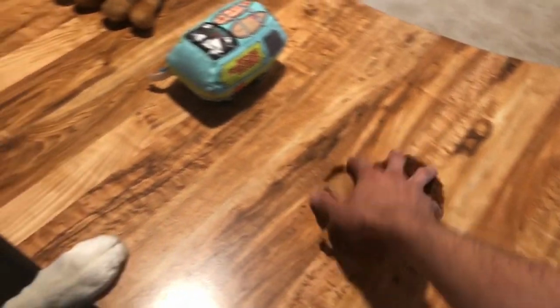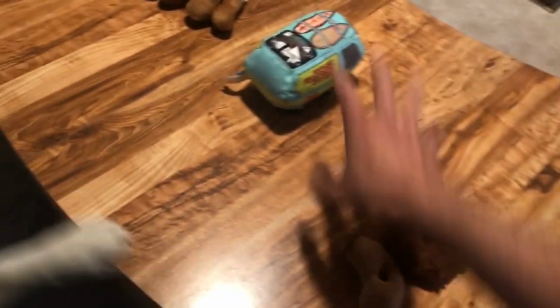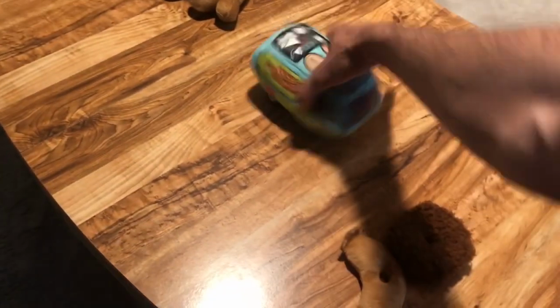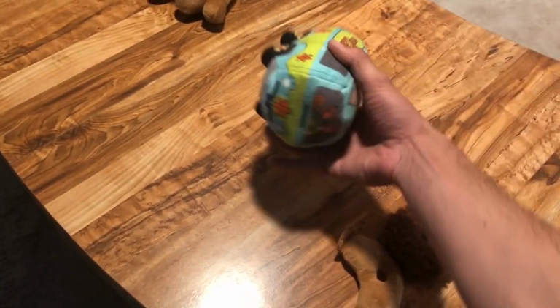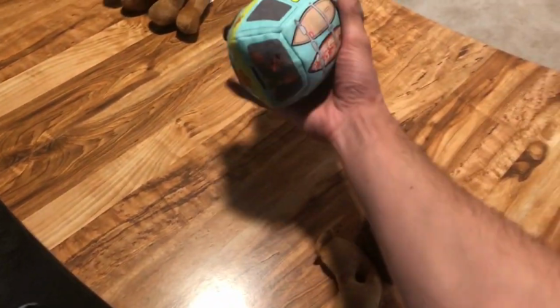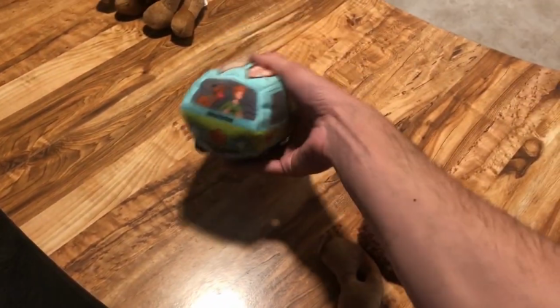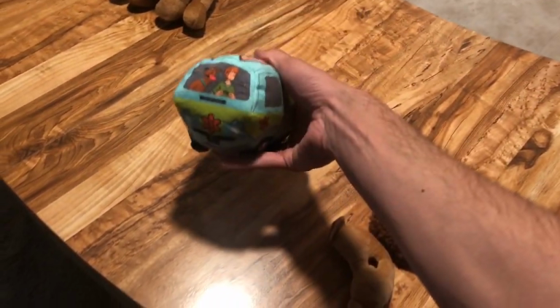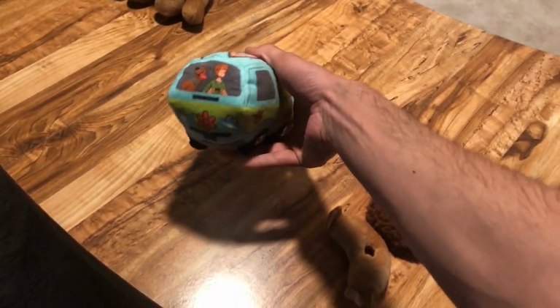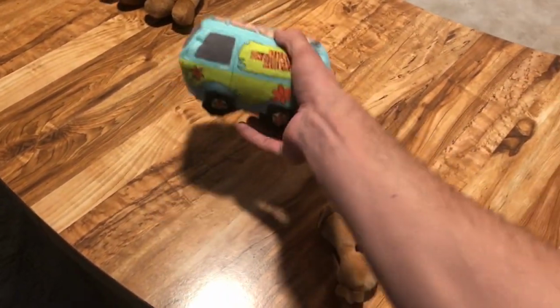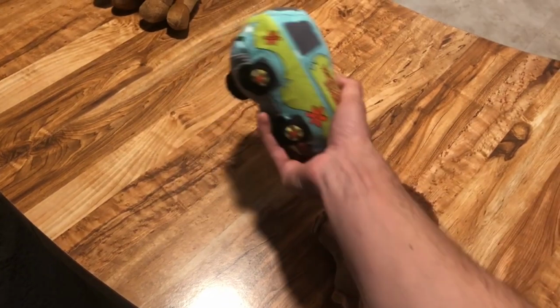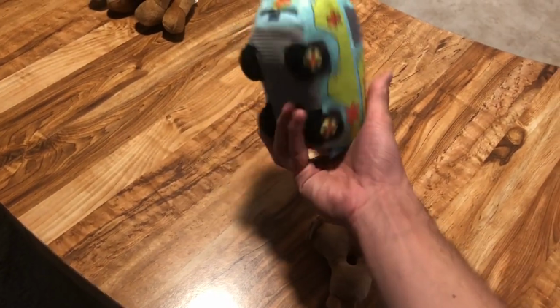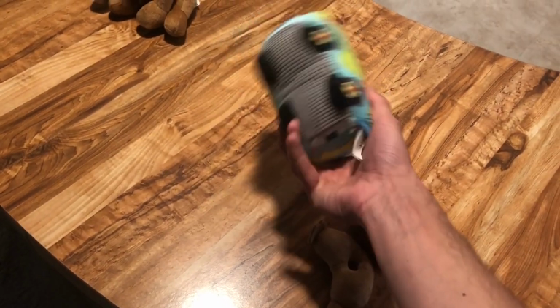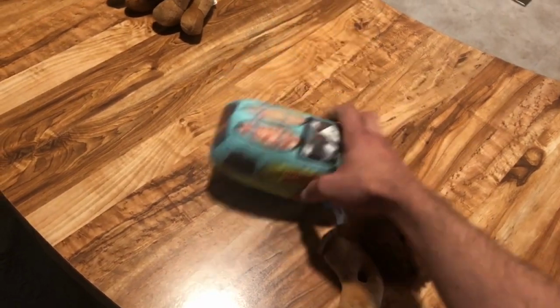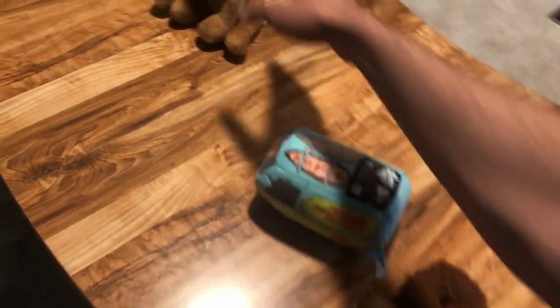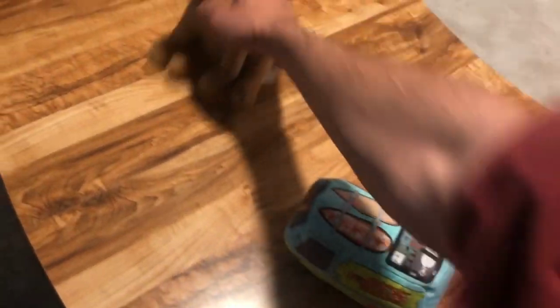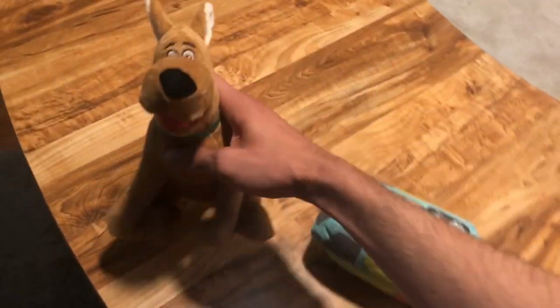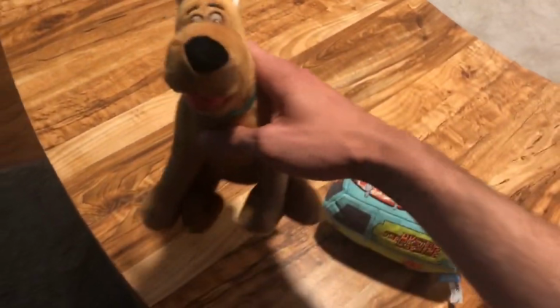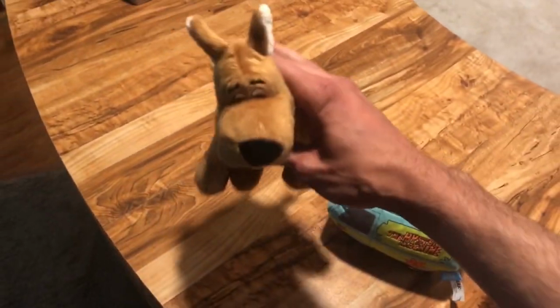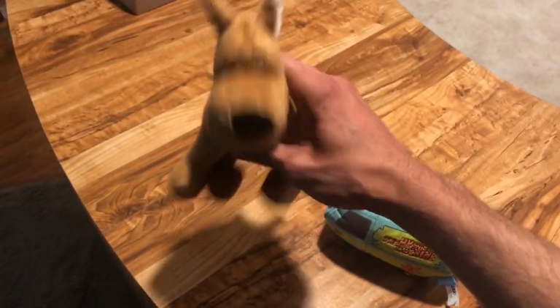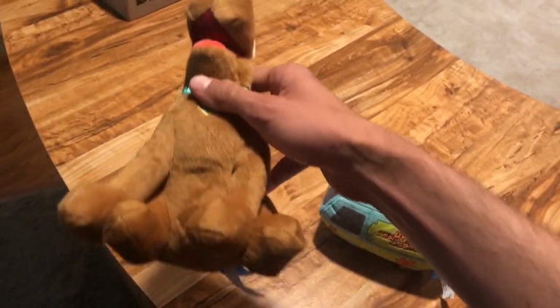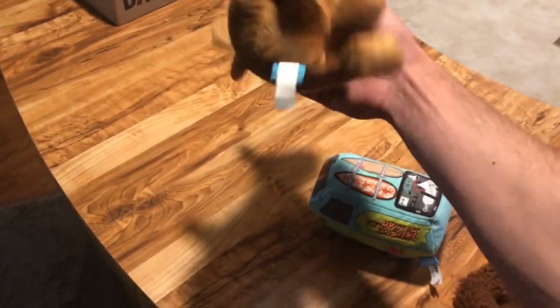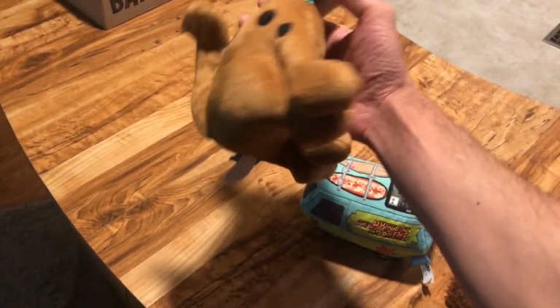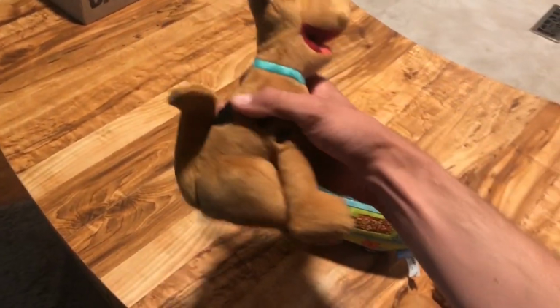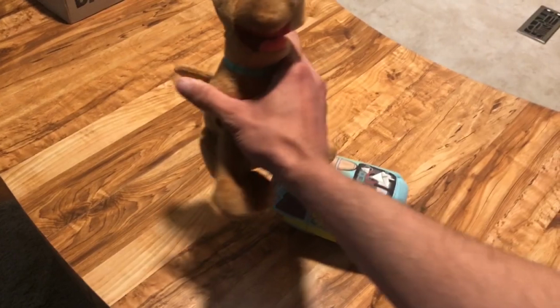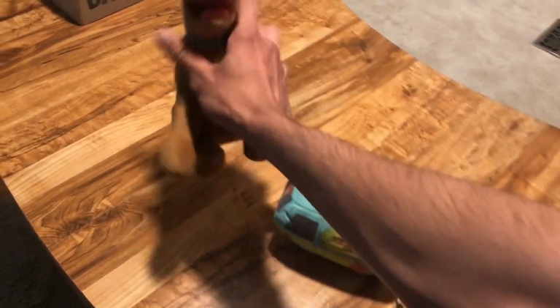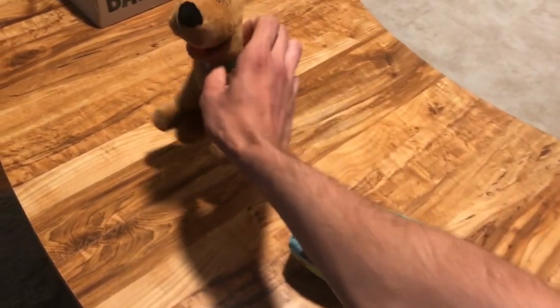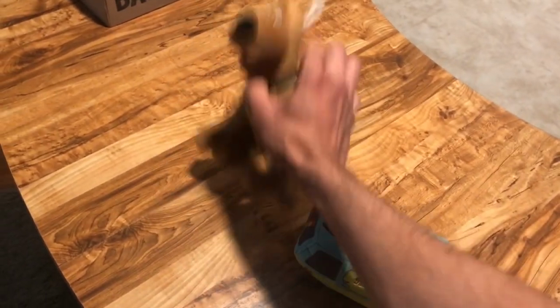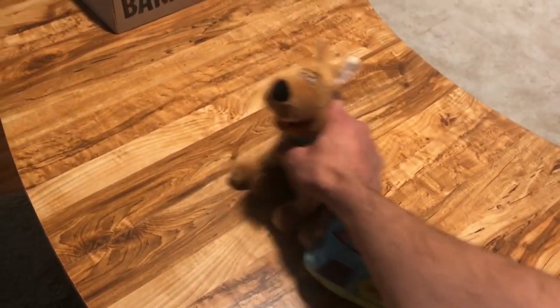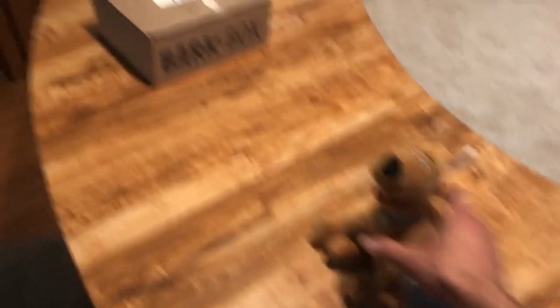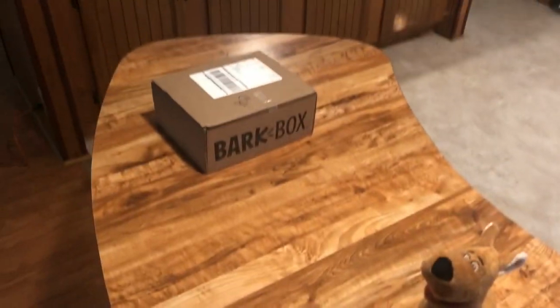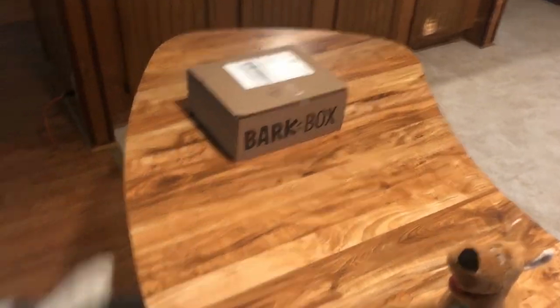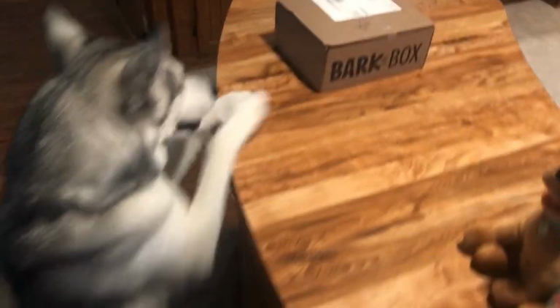We got the Mystery Machine and it's still in great shape — she hasn't torn through that yet. And then we got the classic Scooby and he is just fine. So let's jump right into the new BarkBox.